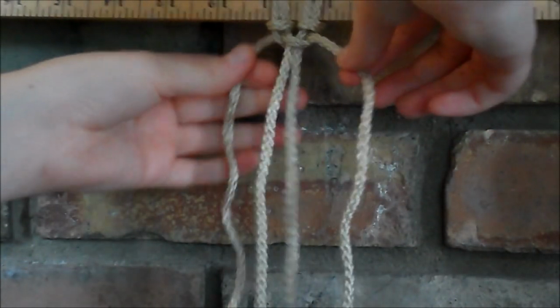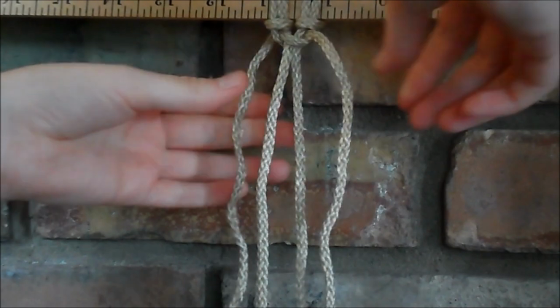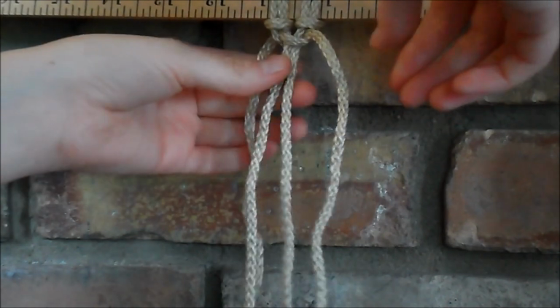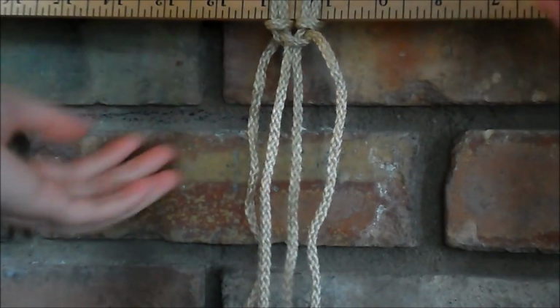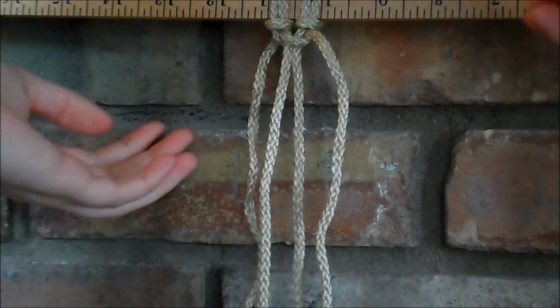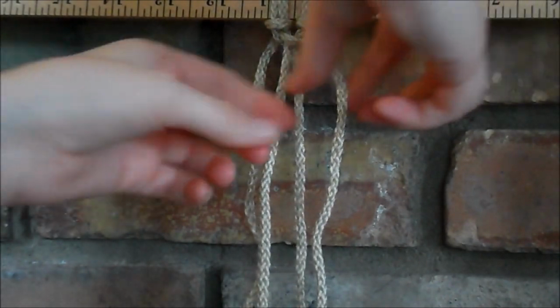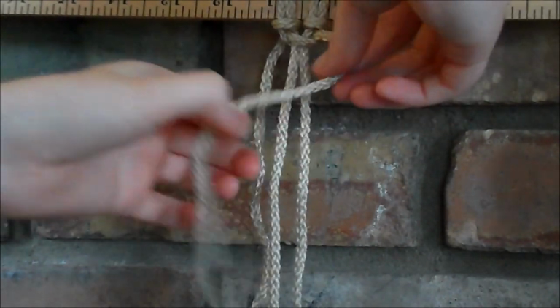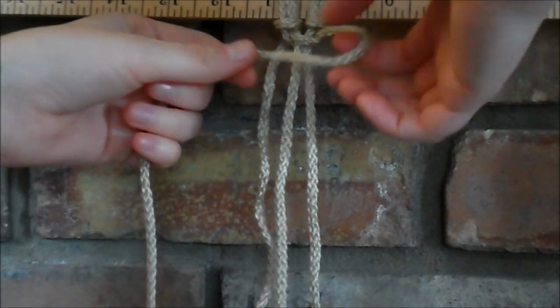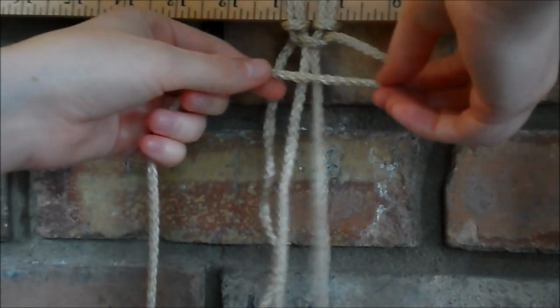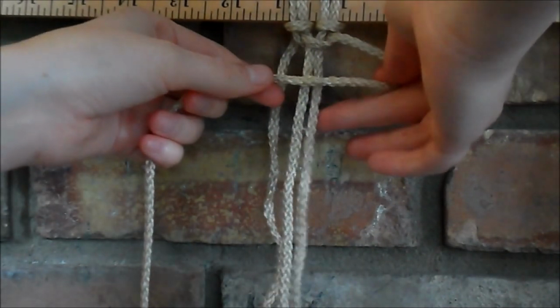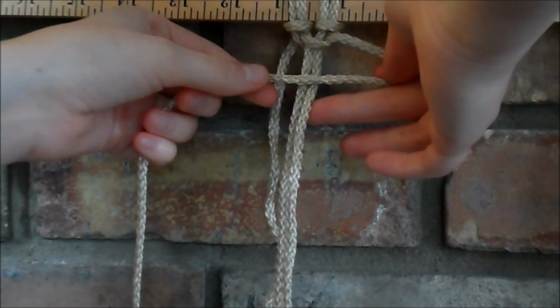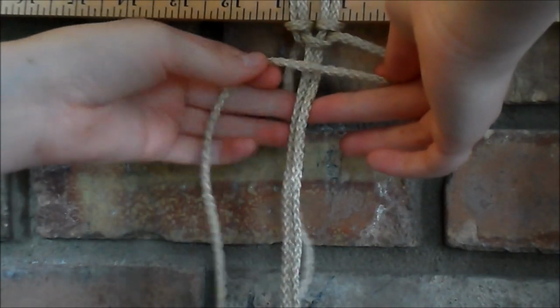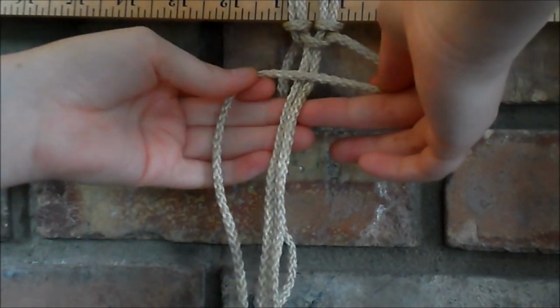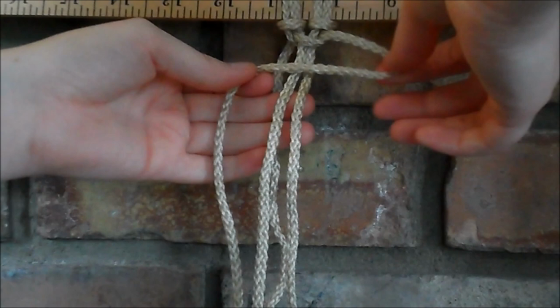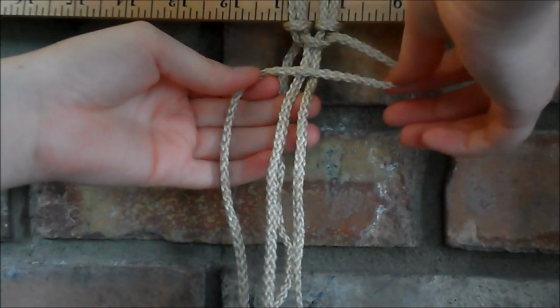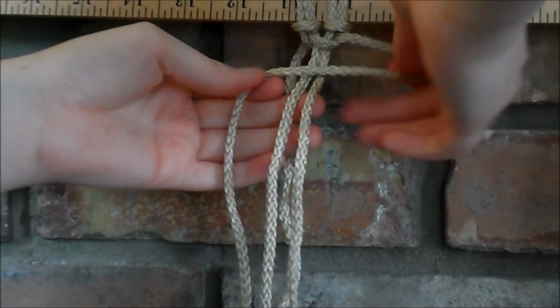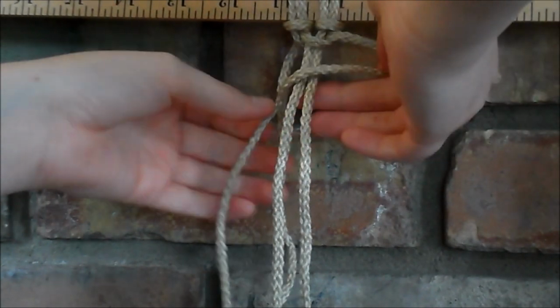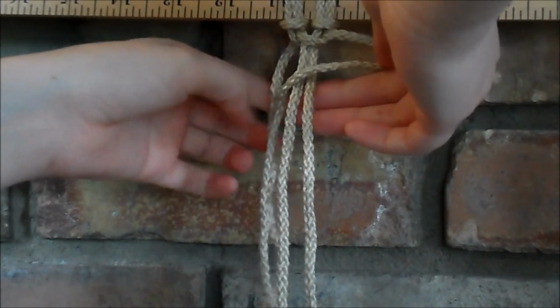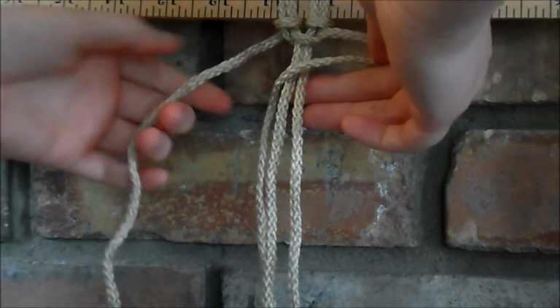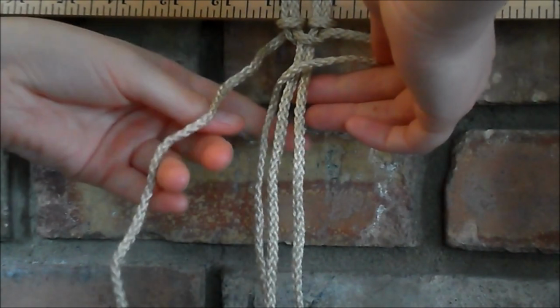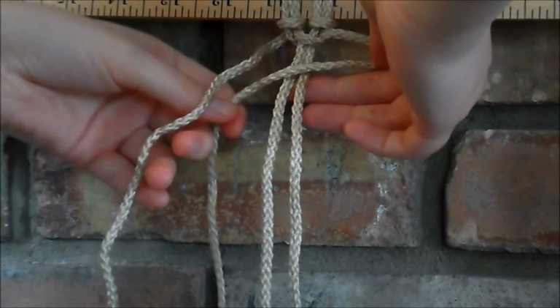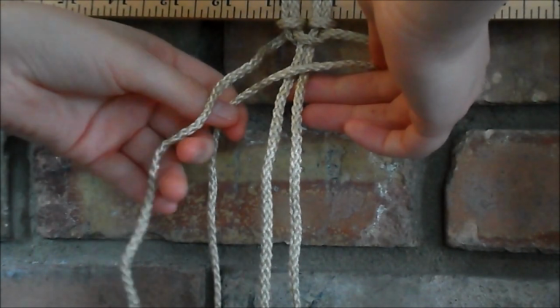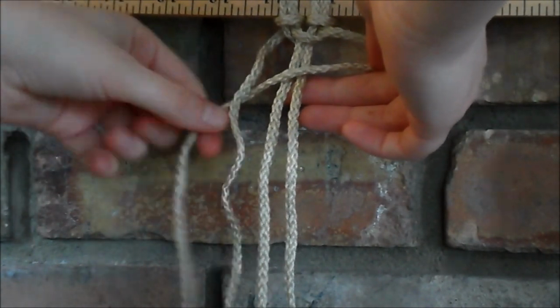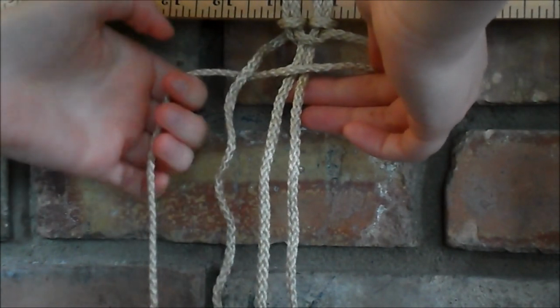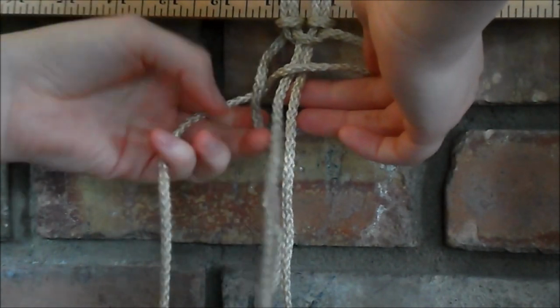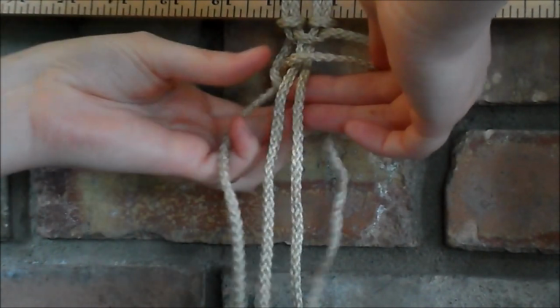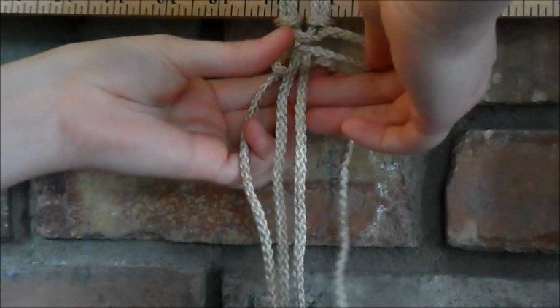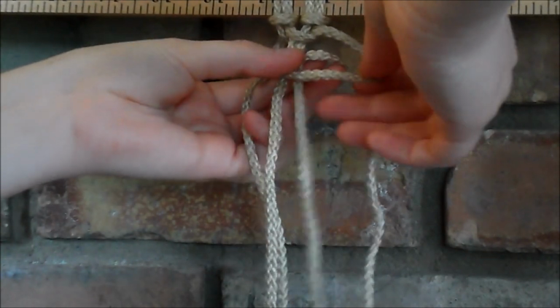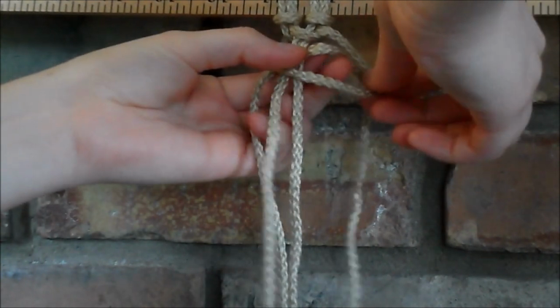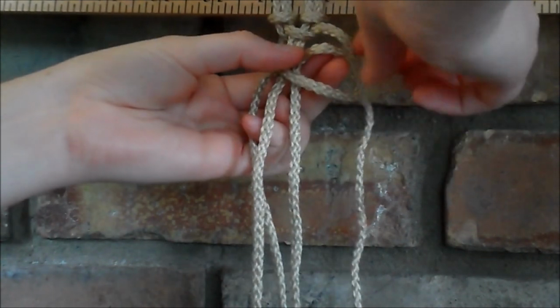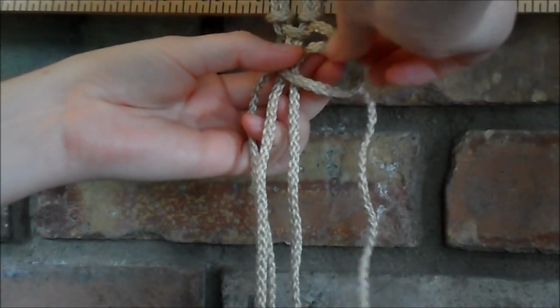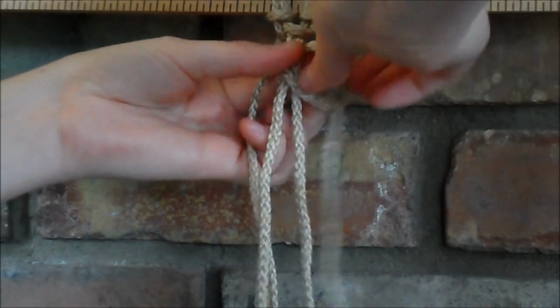And then we're going to do the exact same thing. So you take the string on the end to form this loop, it crosses over the two in the middle, and the one on the other end goes over behind the two in the middle and through the loop.